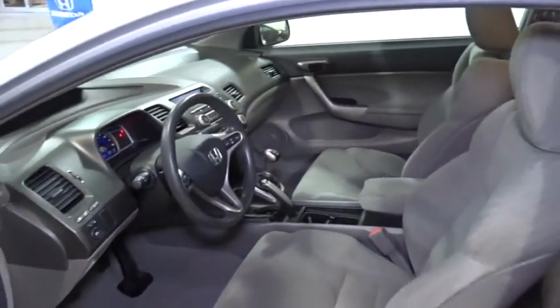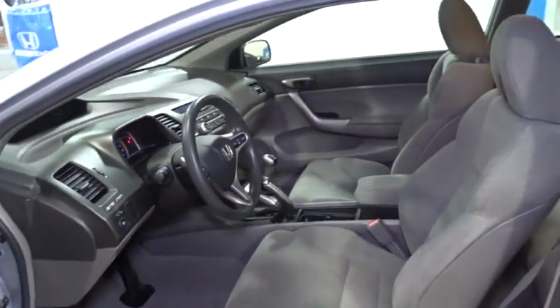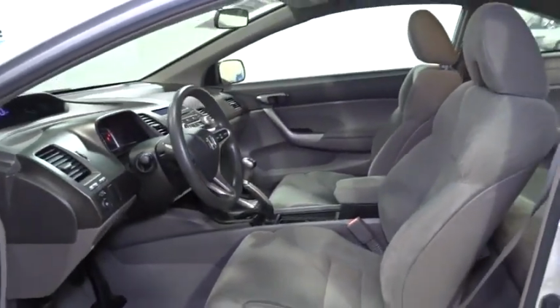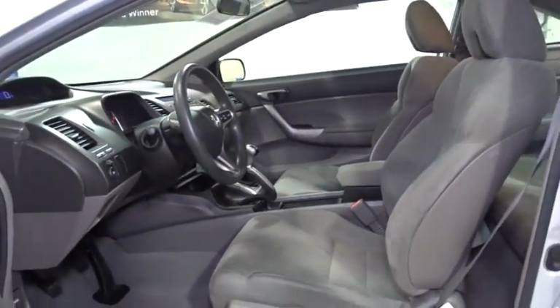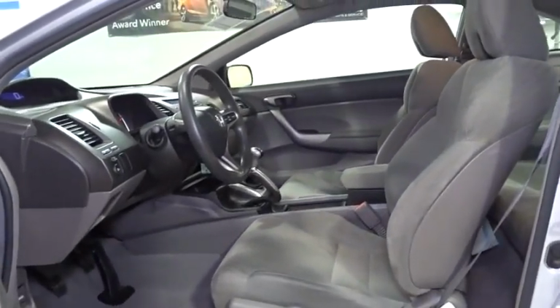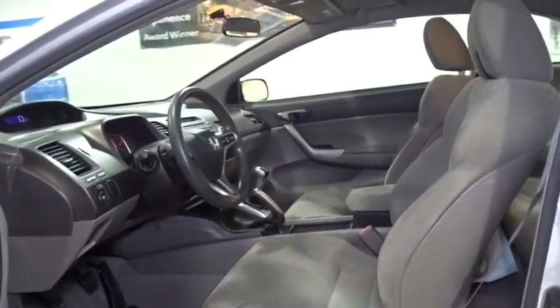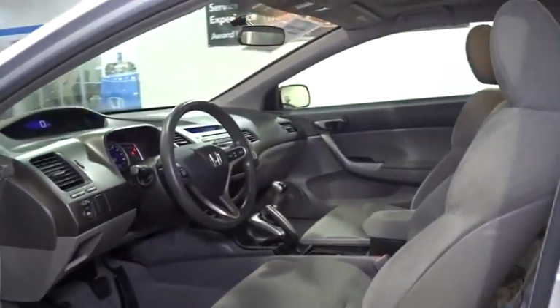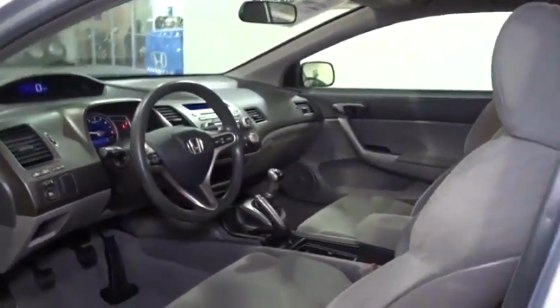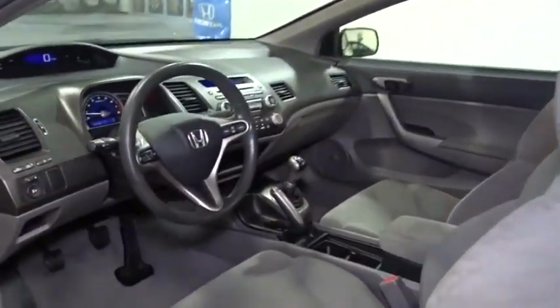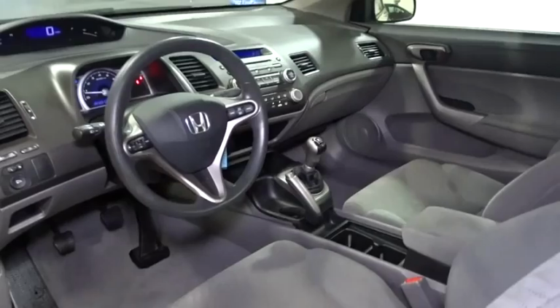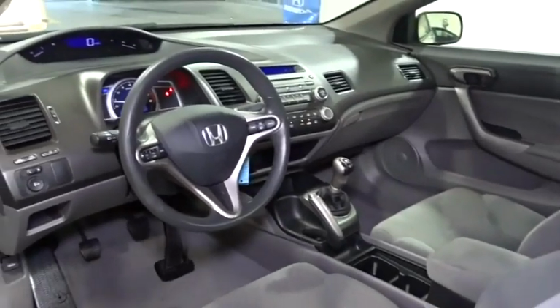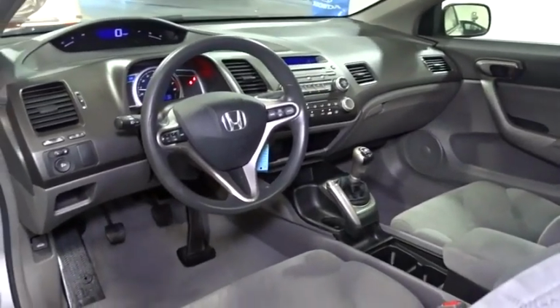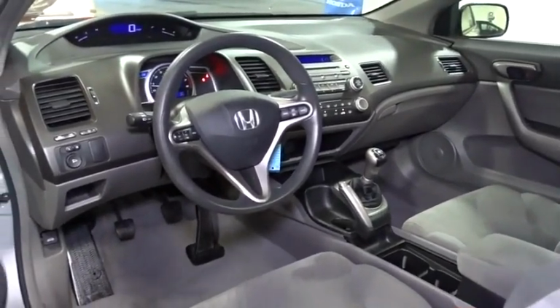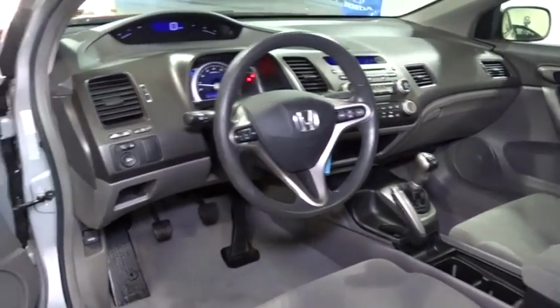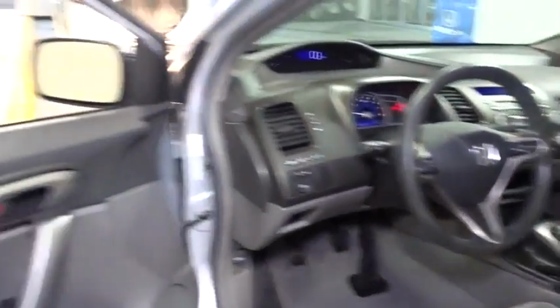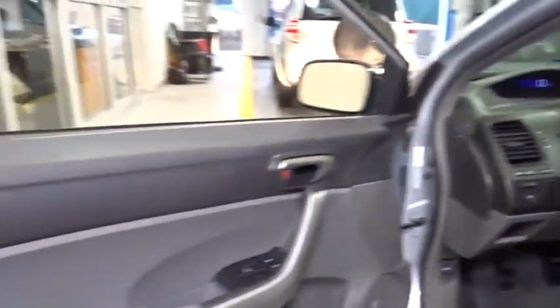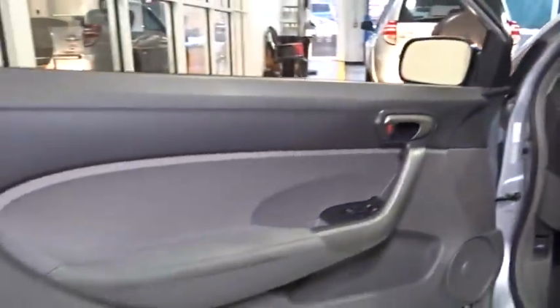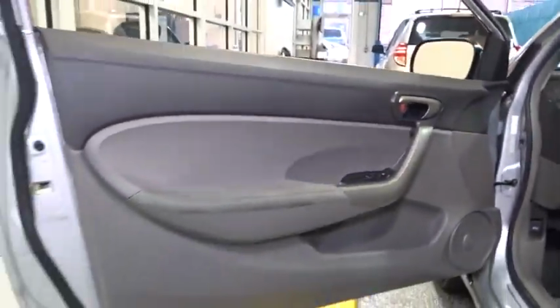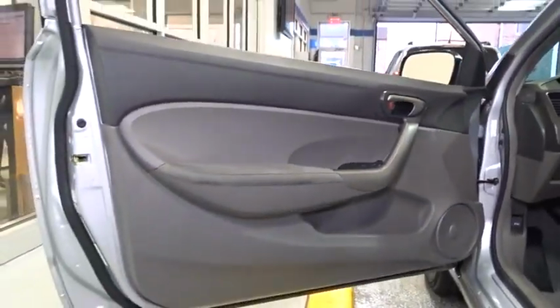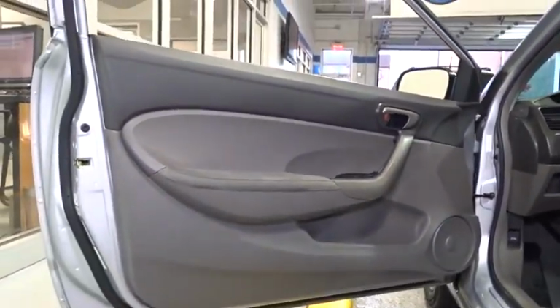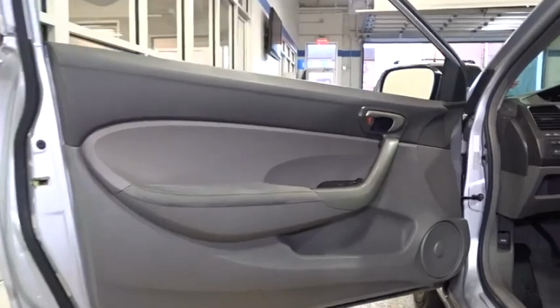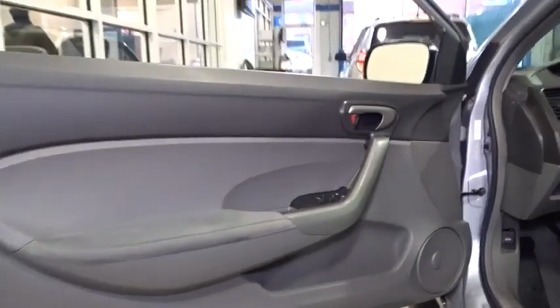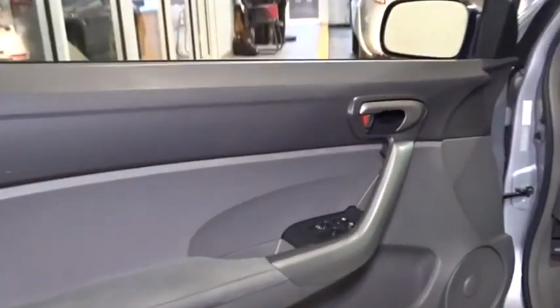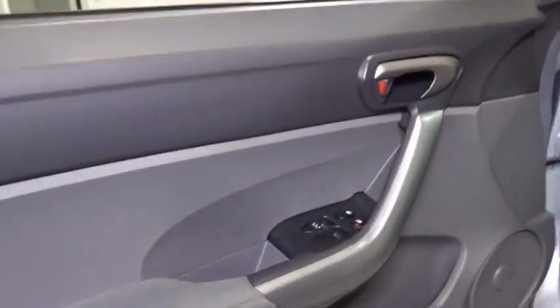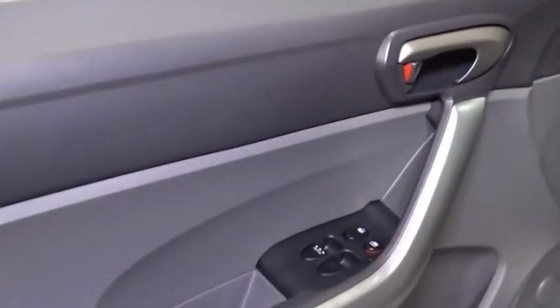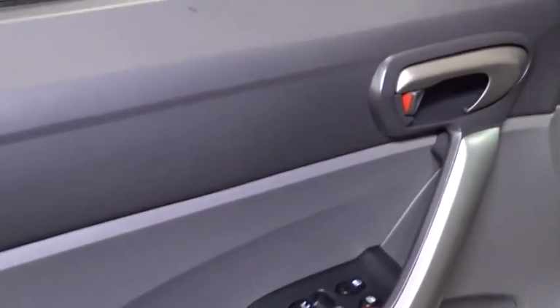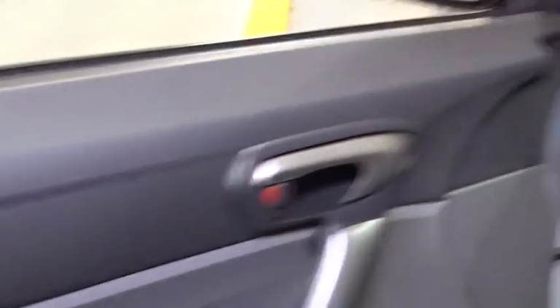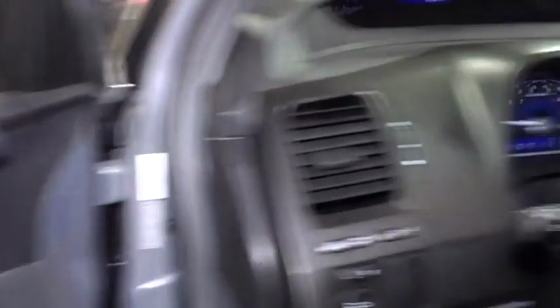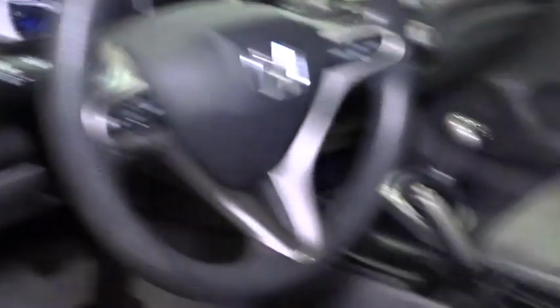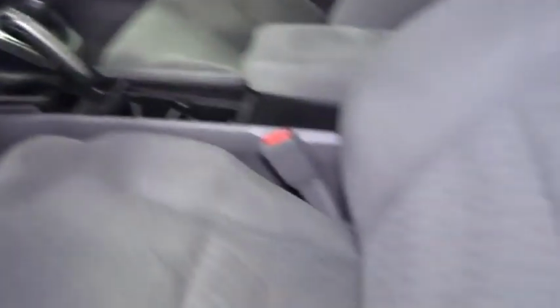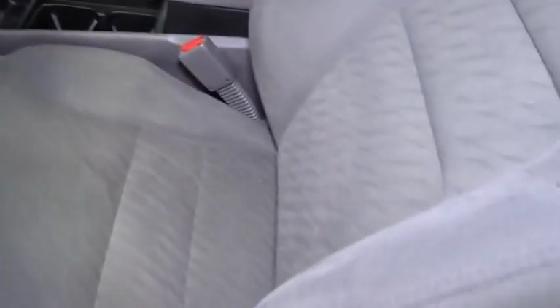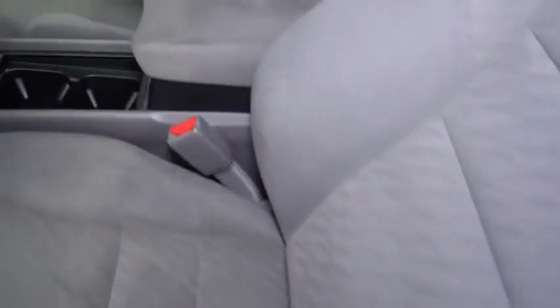Front reading lamp, cloth seat trim, driver vanity mirror, front bucket seats, passenger vanity mirror, speed control. This vehicle offers reliability and good looks at a great price. So come in and take a test drive today.